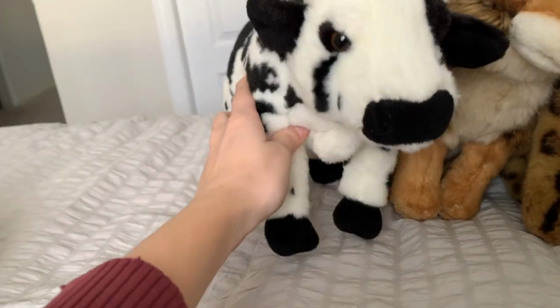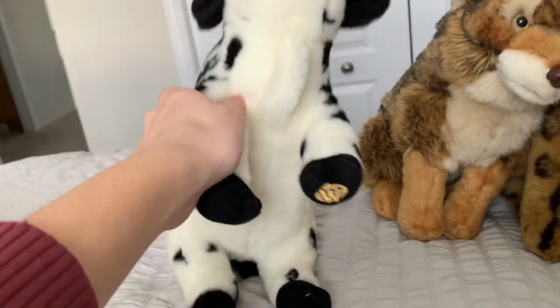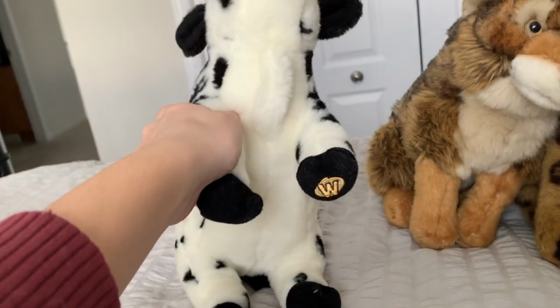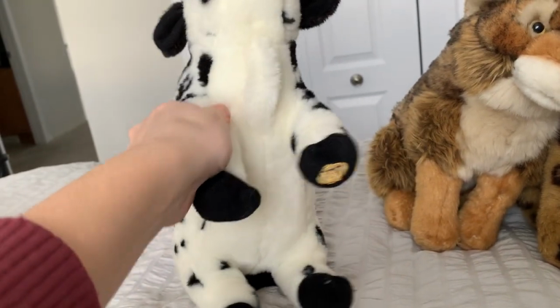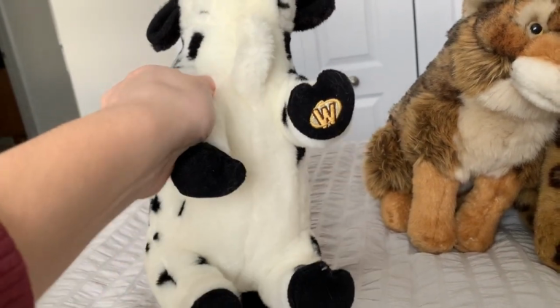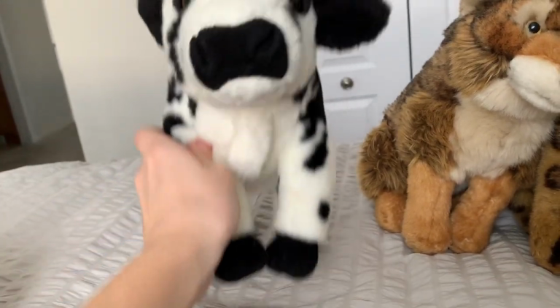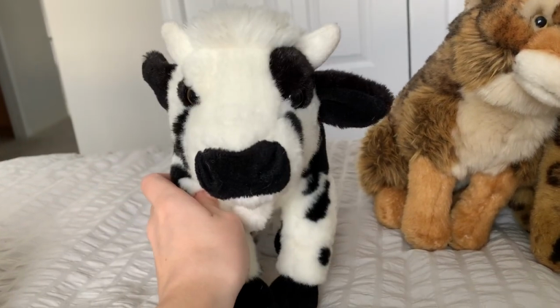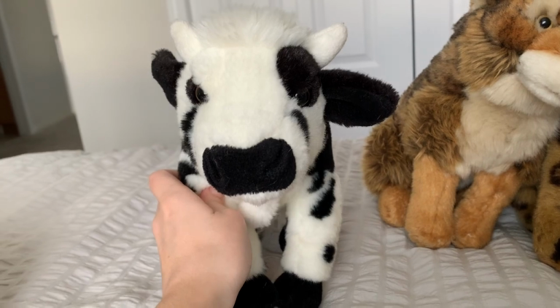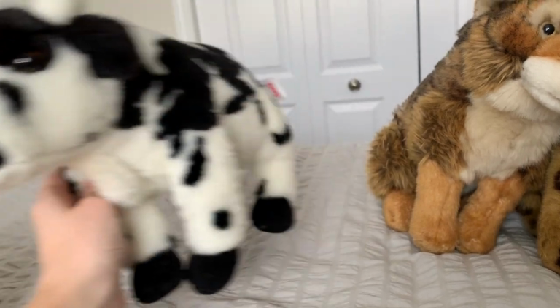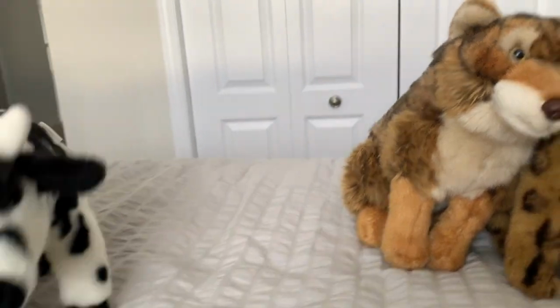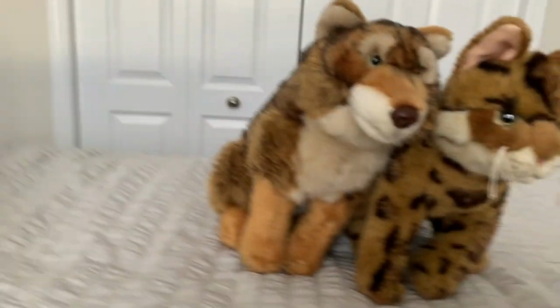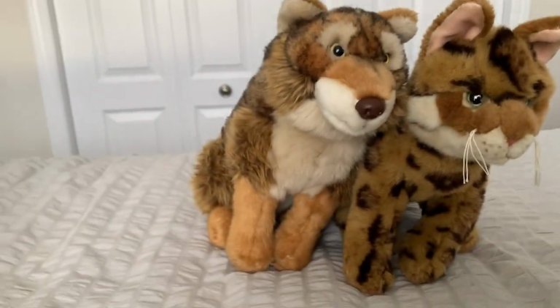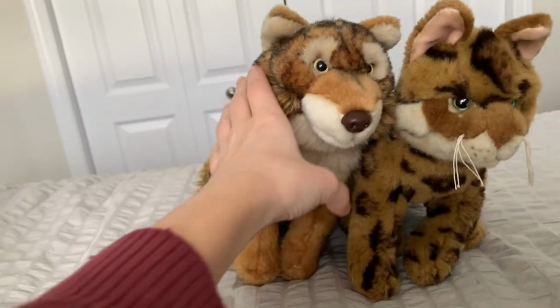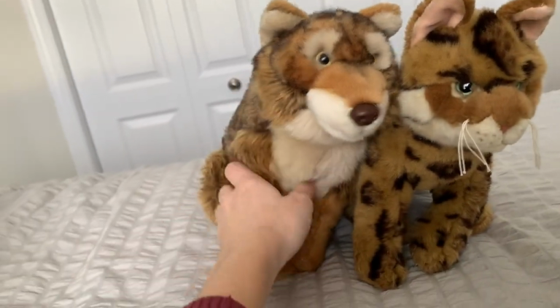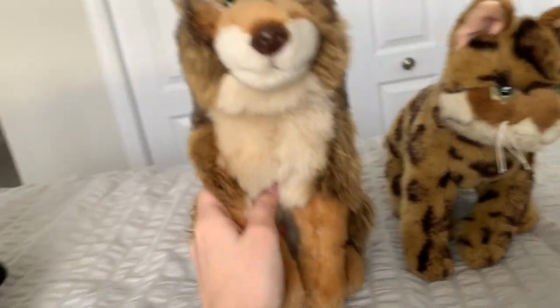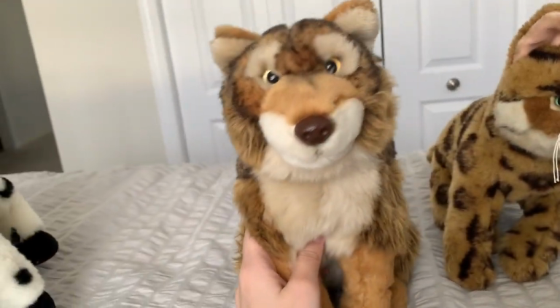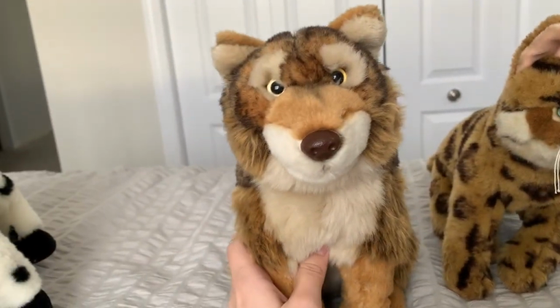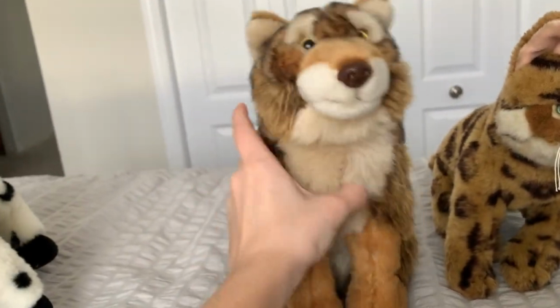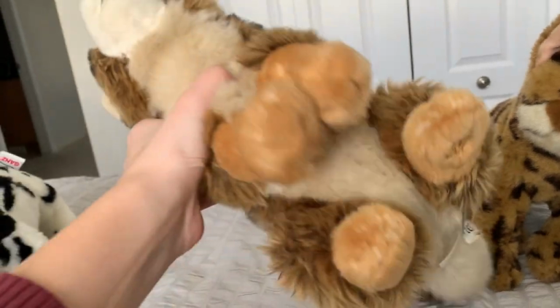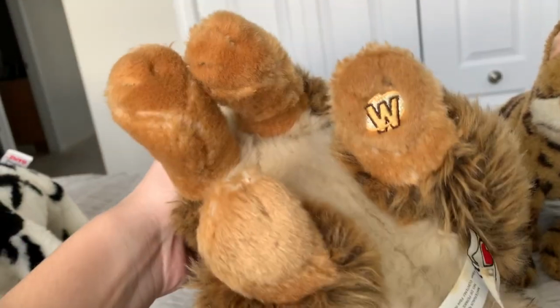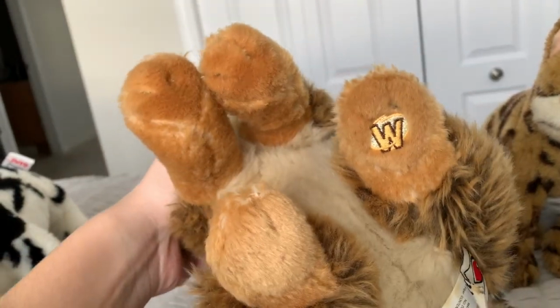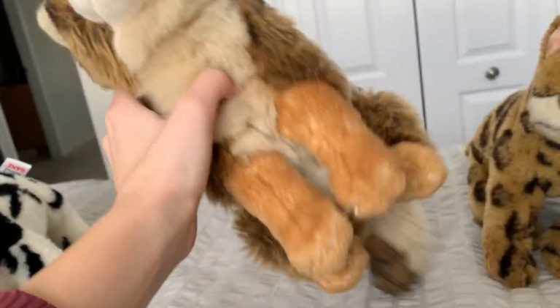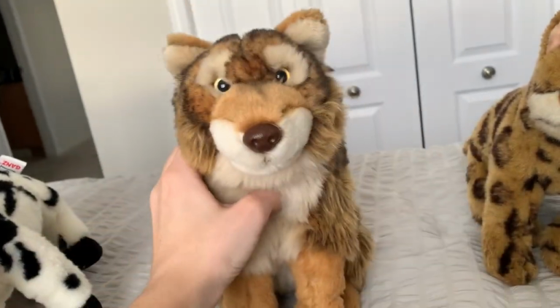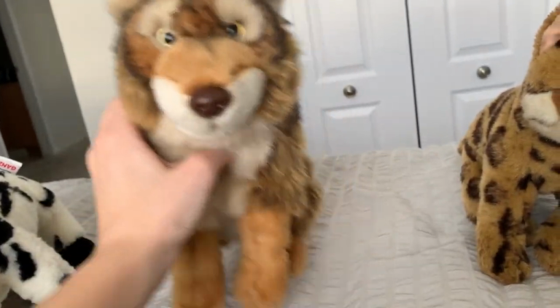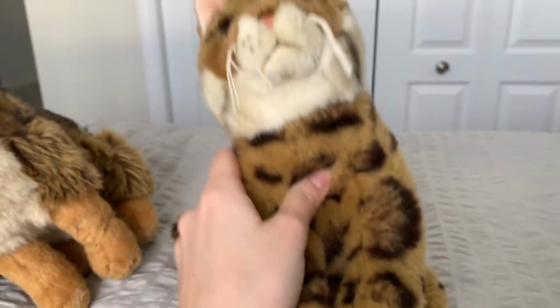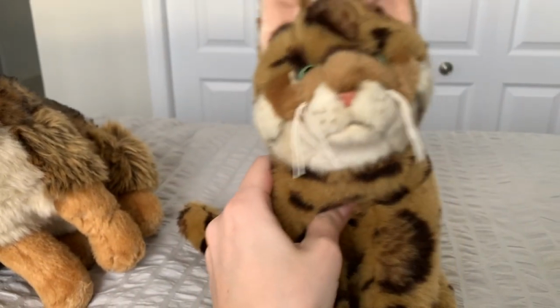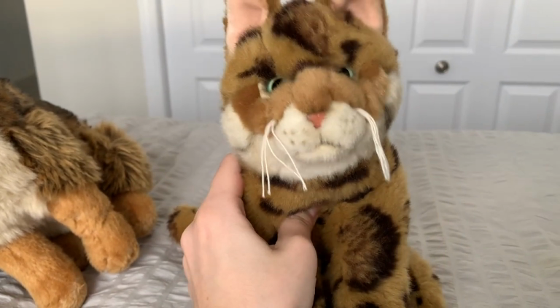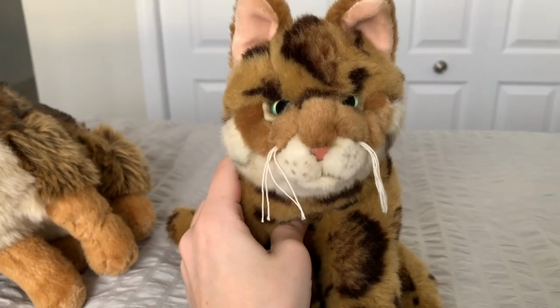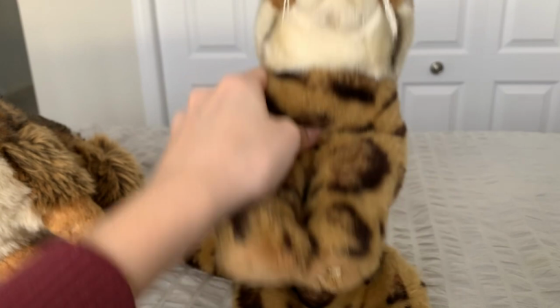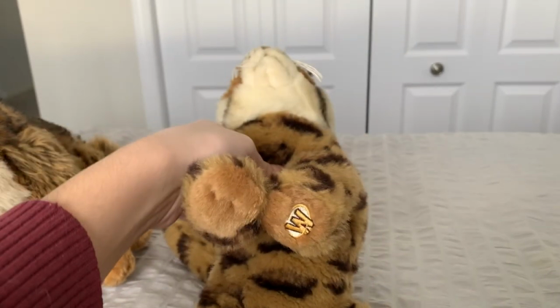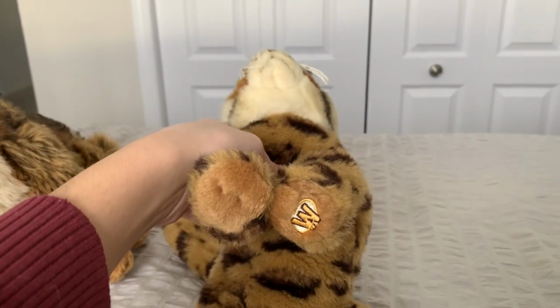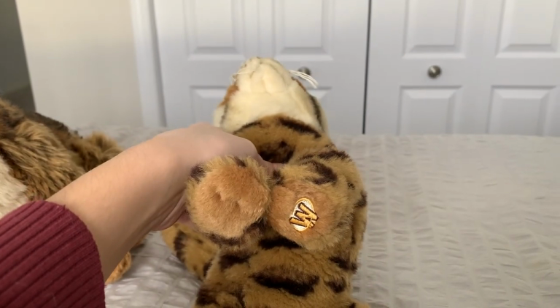Ice Cream, my Webkinz Signature Normandy Cow. Waffle, my Webkinz Signature Red Wolf. And finally, Jasper, my Webkinz Signature Bengal Cat.